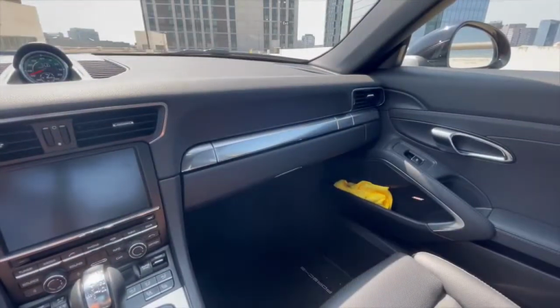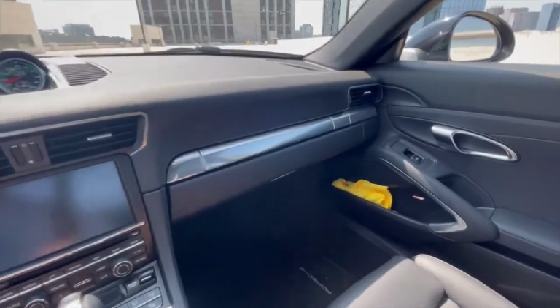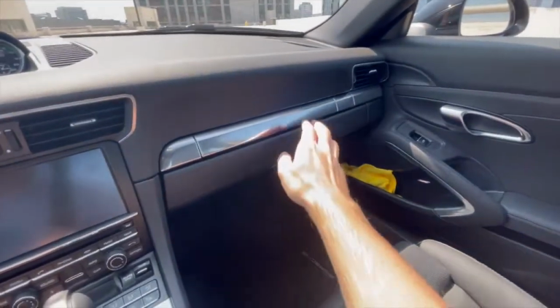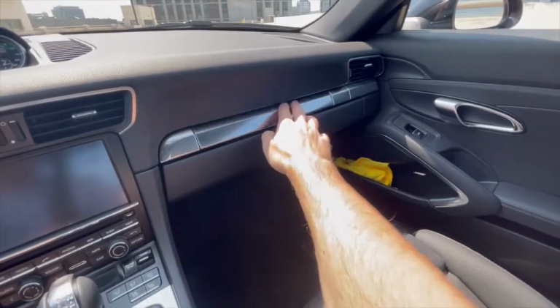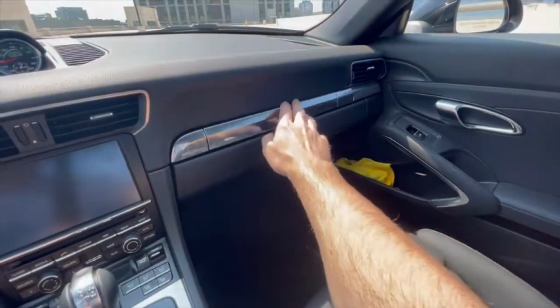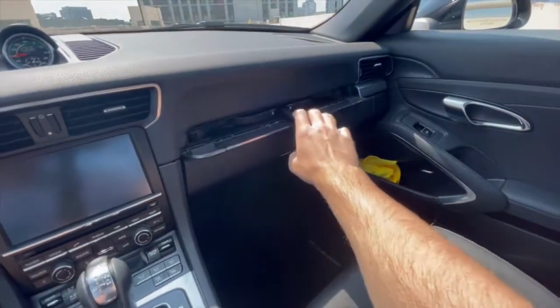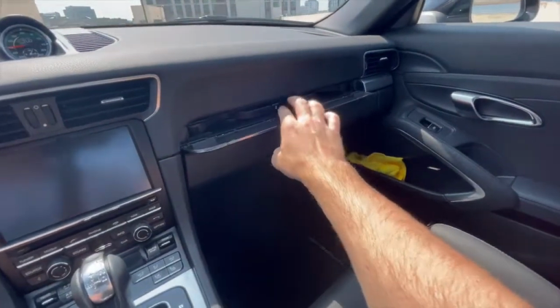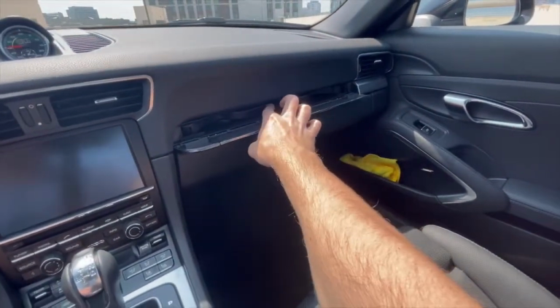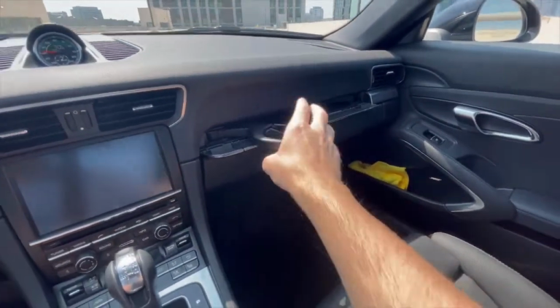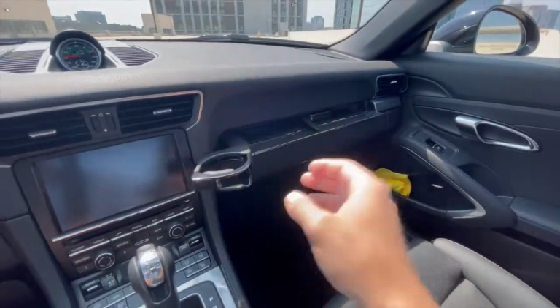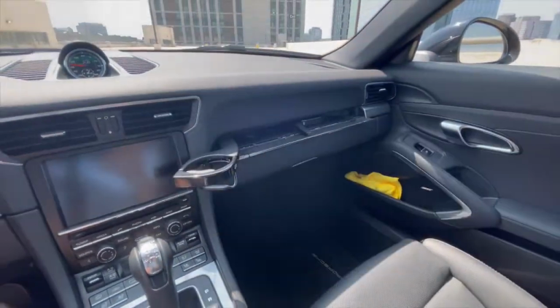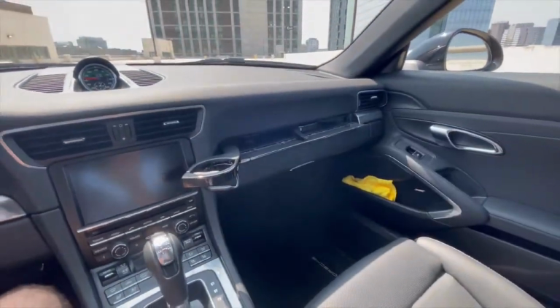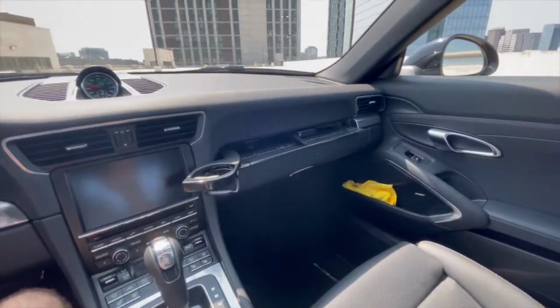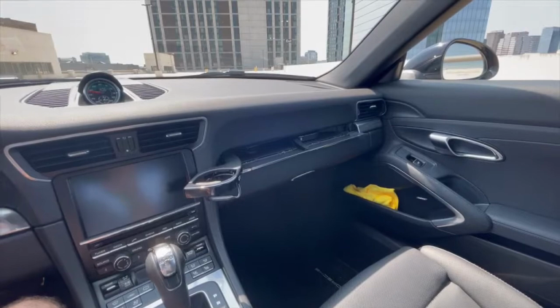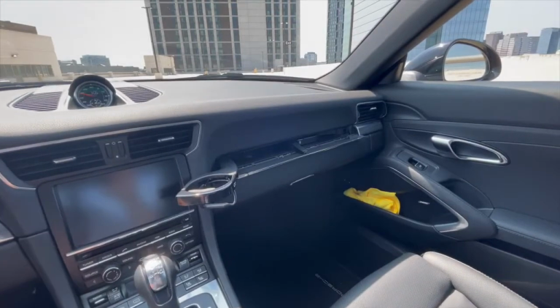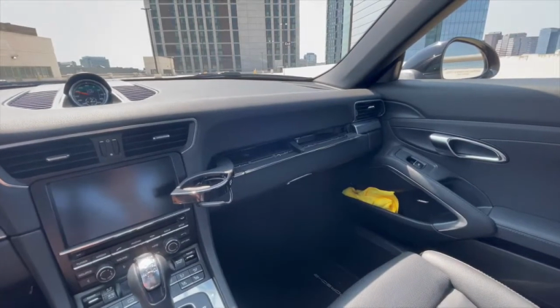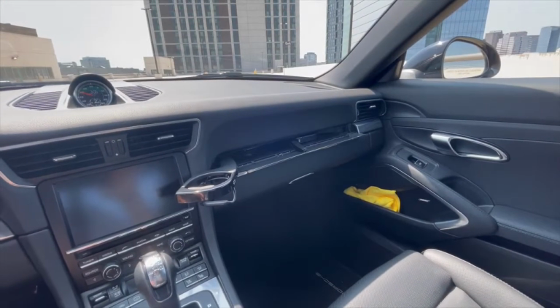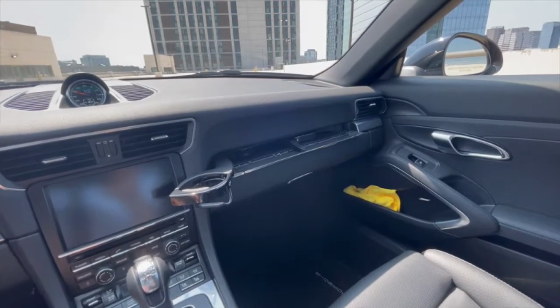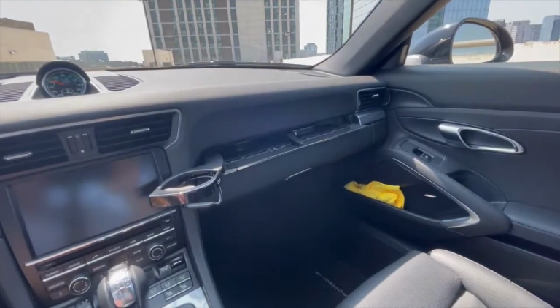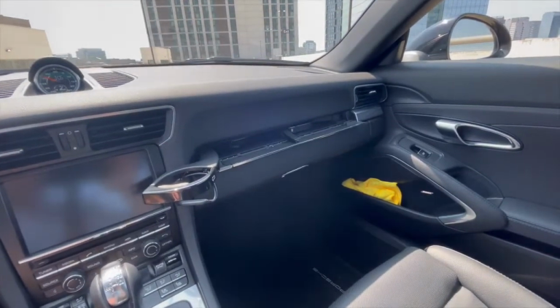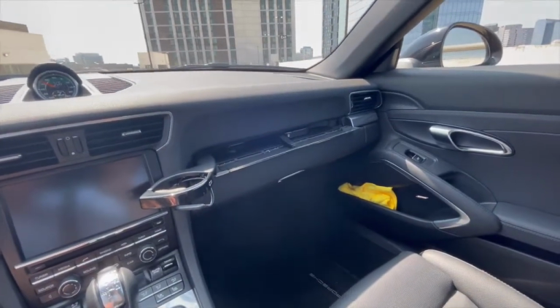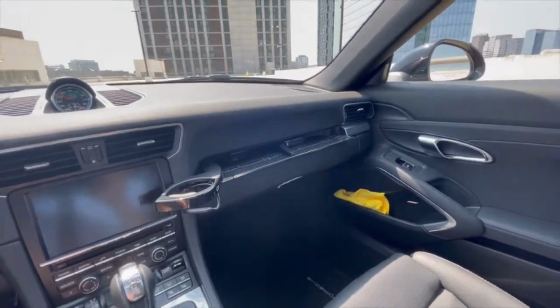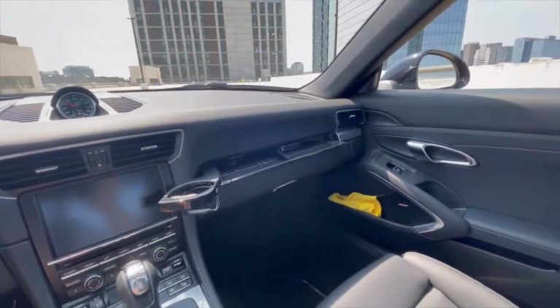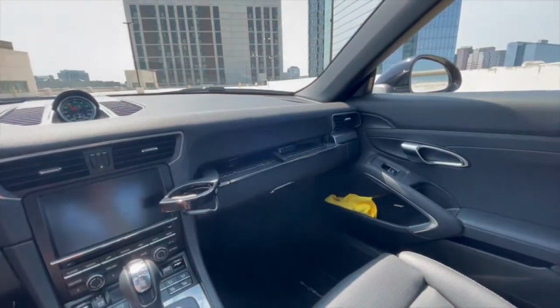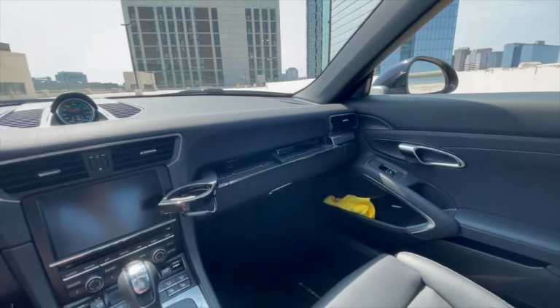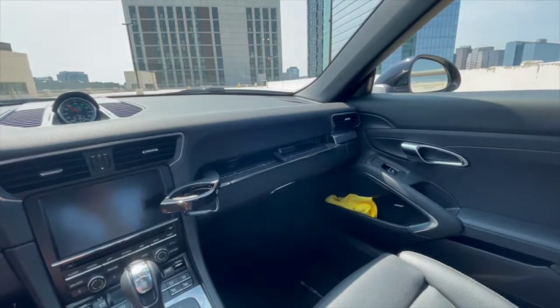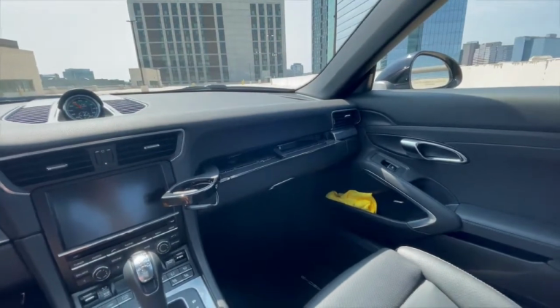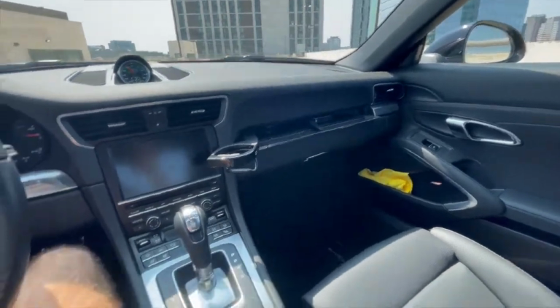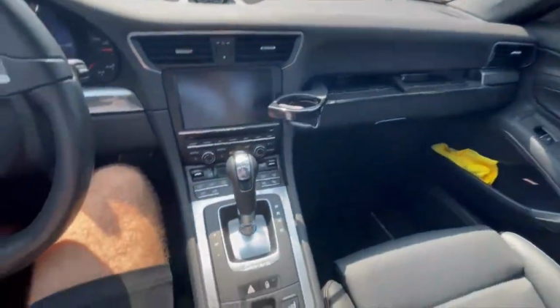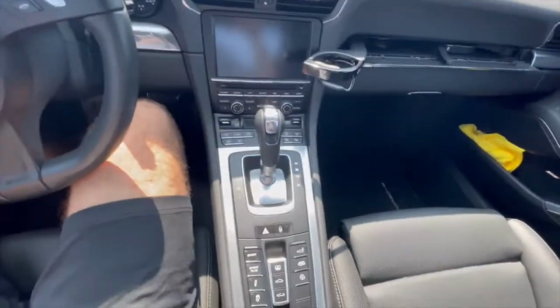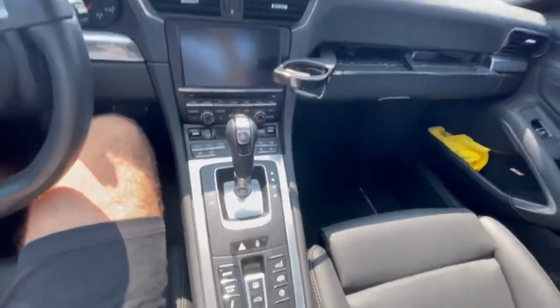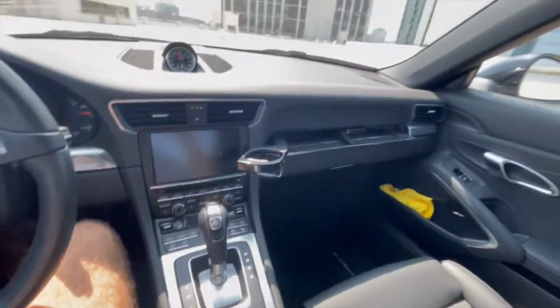I want to point out one of the cooler things about these newer Porsche models — these cup holders that fold out of the dashboard are the most over-engineered thing I've ever seen, but I guess it is one way to address the lack of a cup holder solution in the center console.